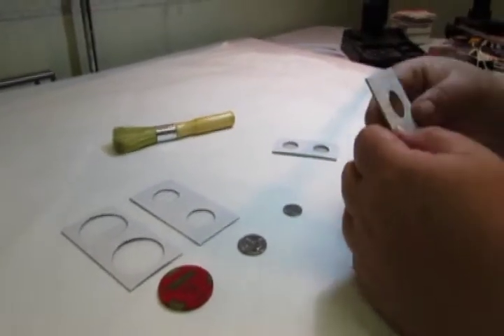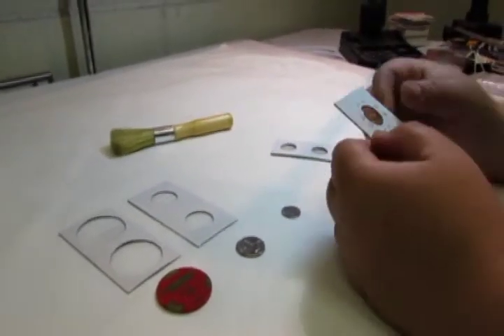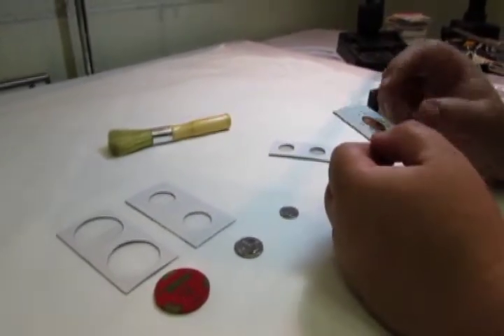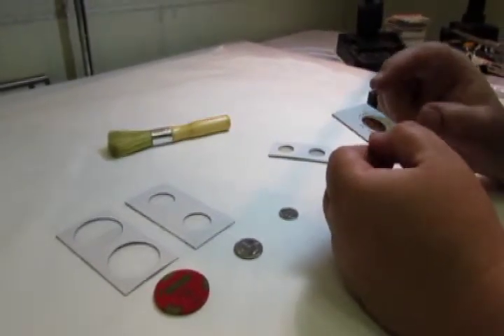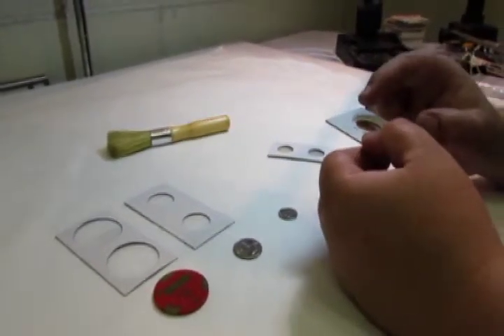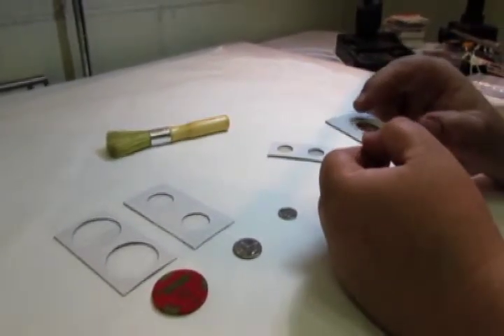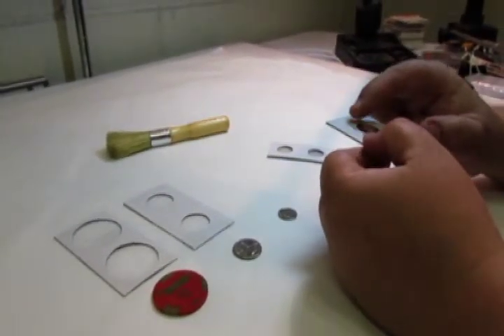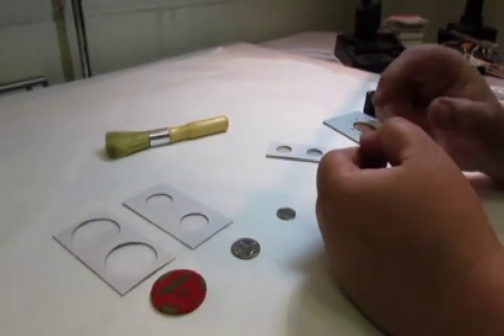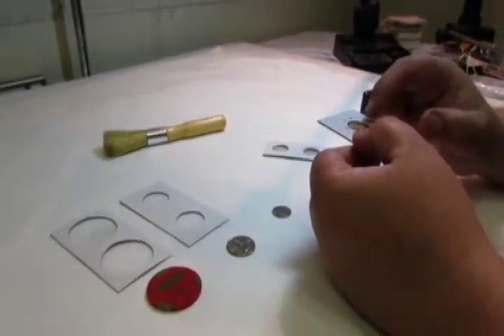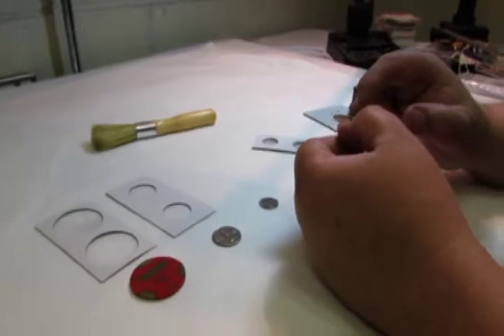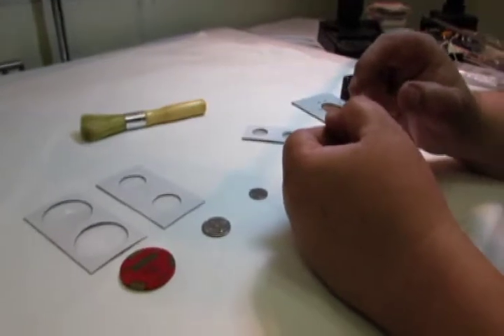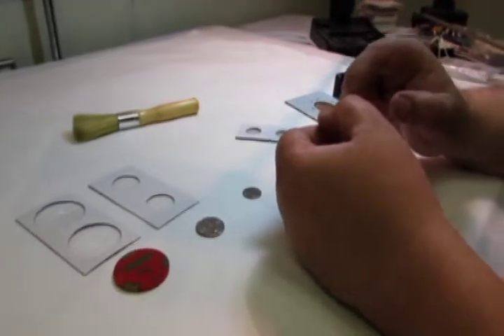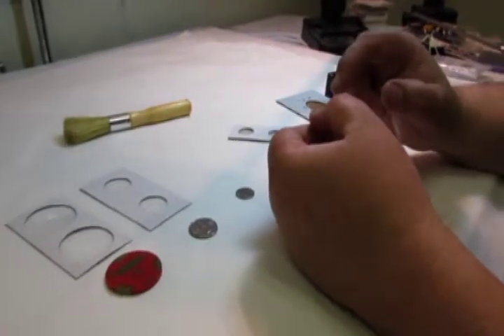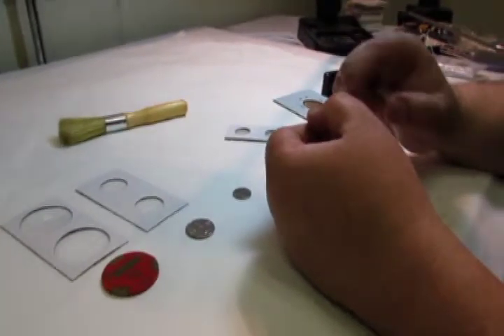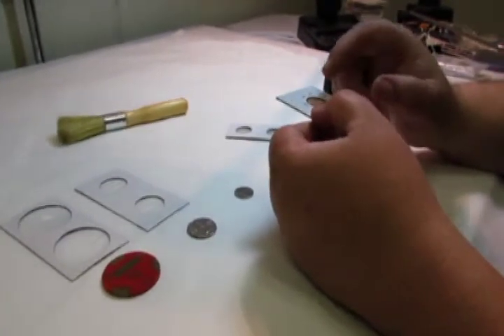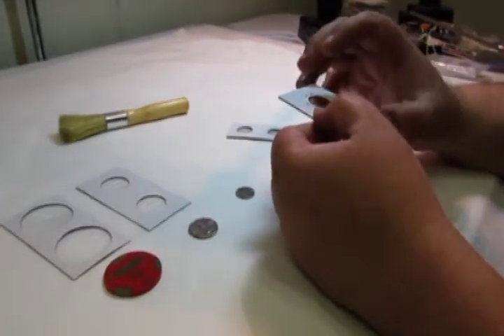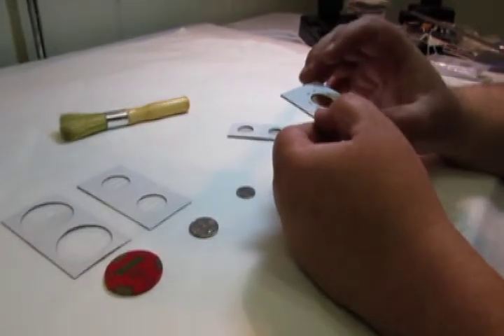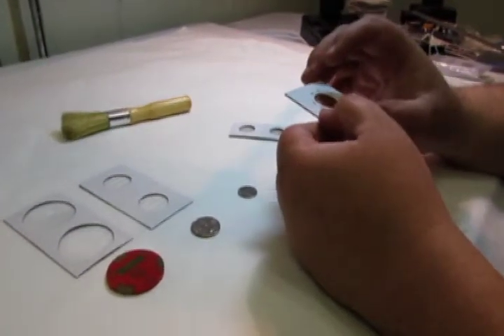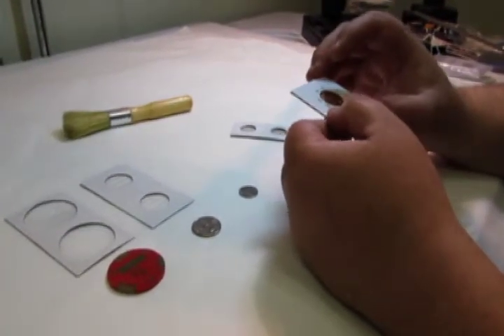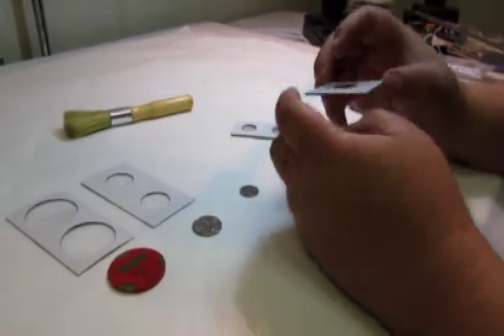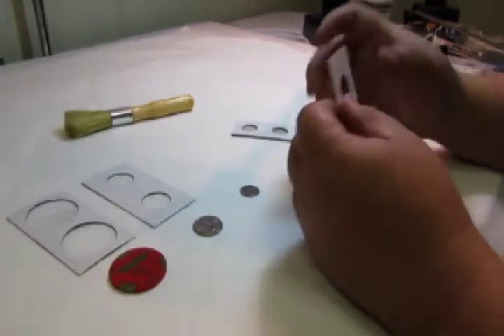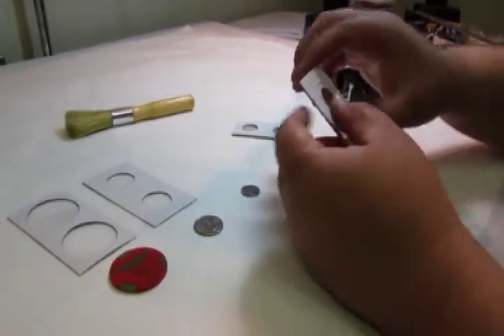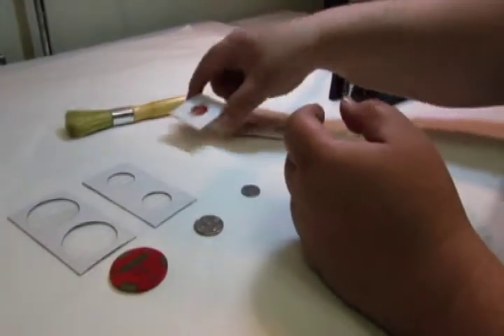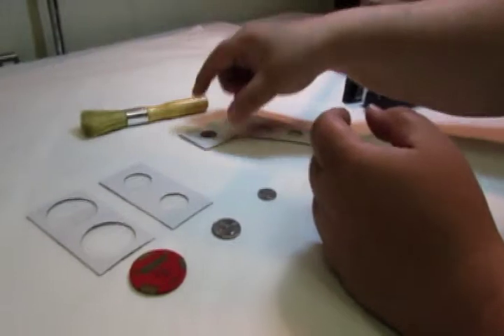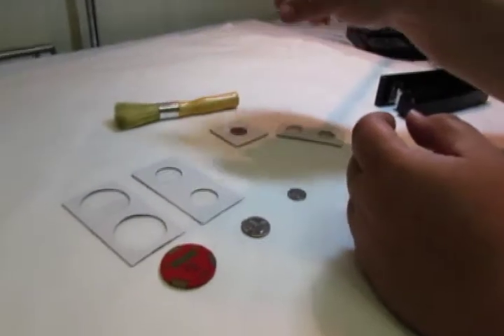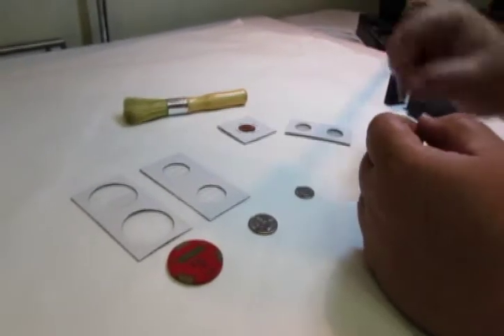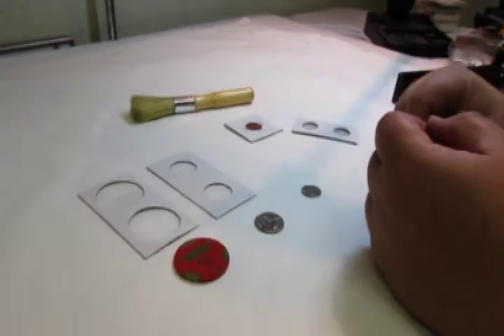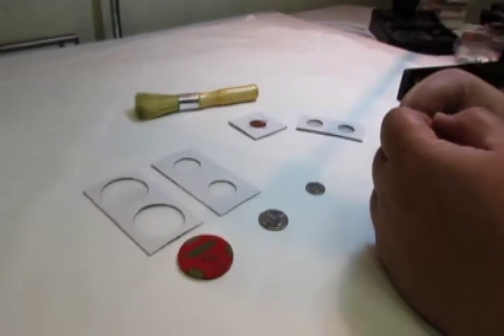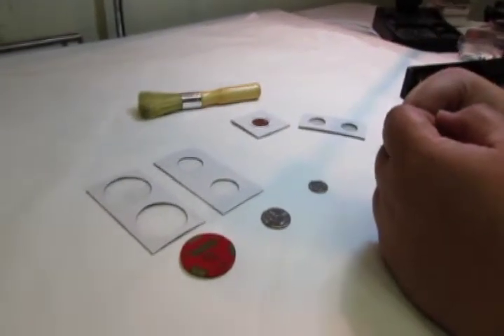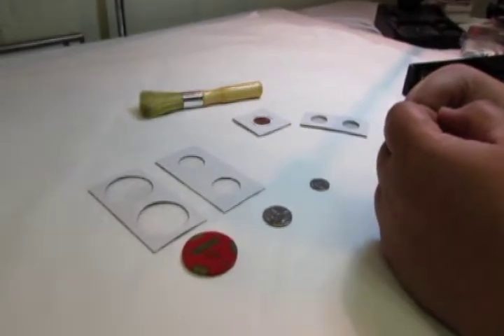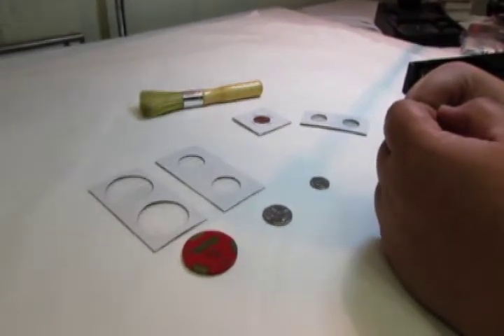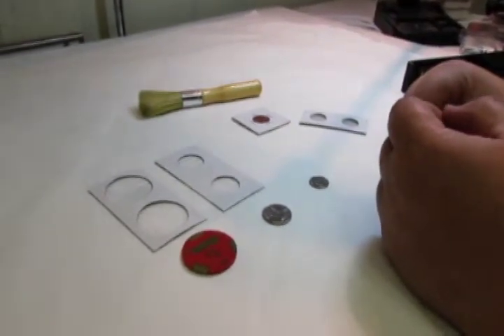Many people will turn it over to make sure that the edges of the staples are folded over correctly, so that when you stack them on top of each other they don't catch.